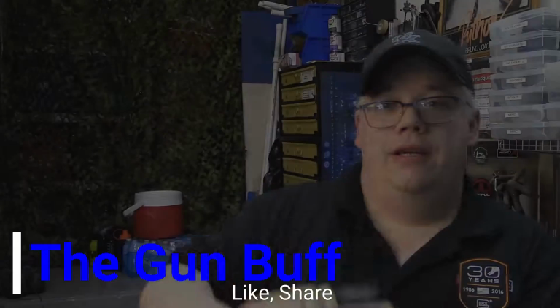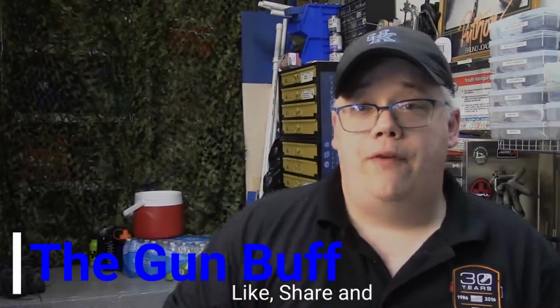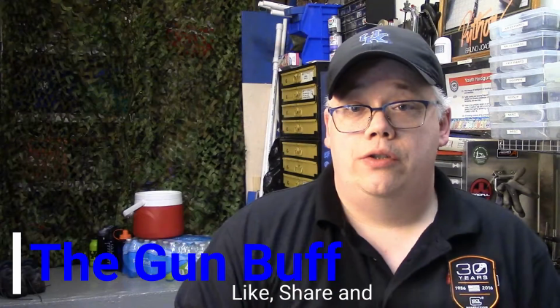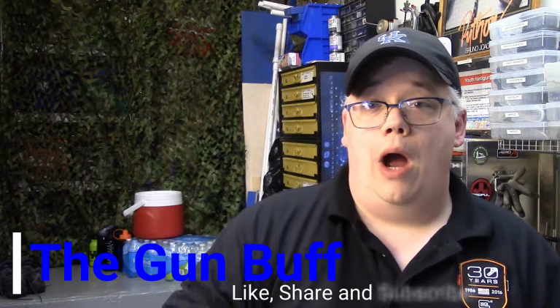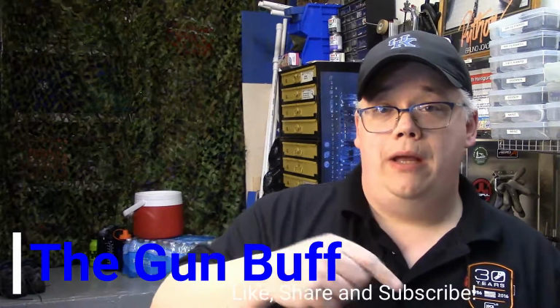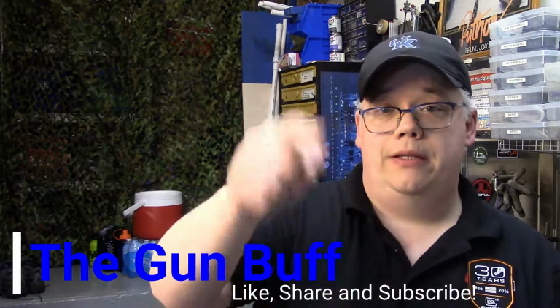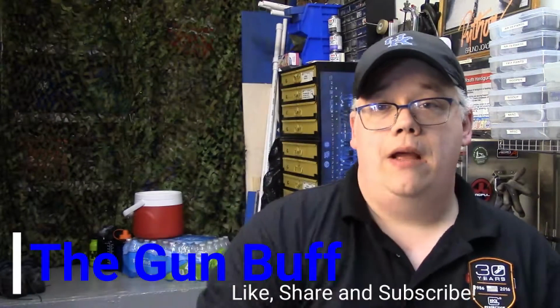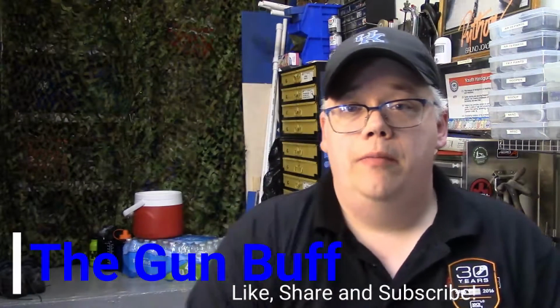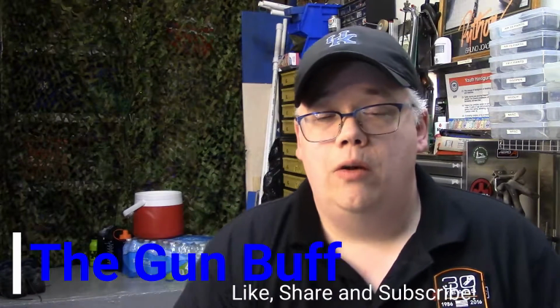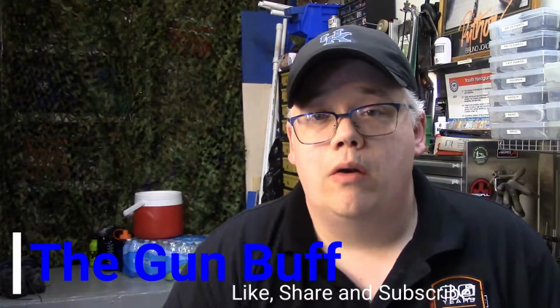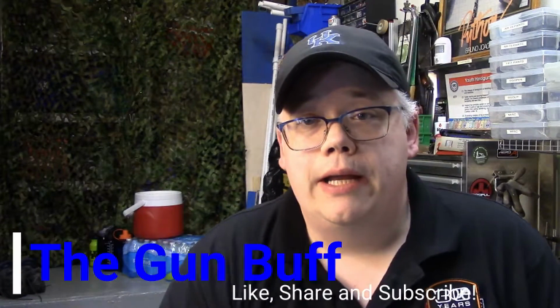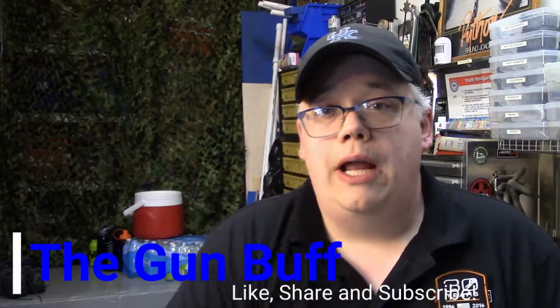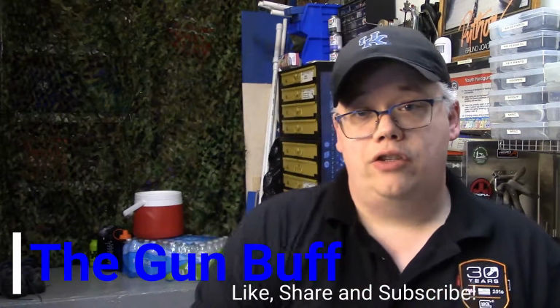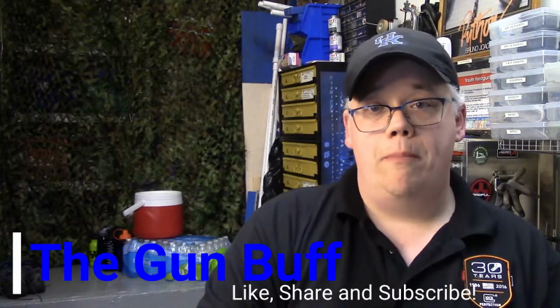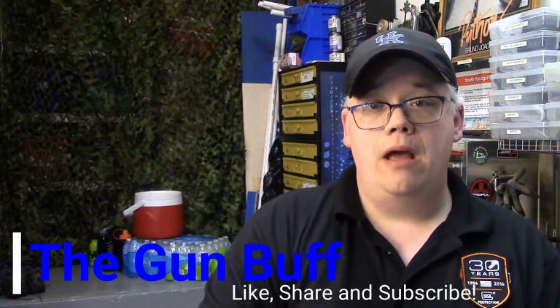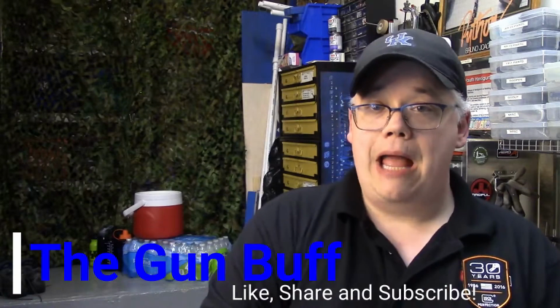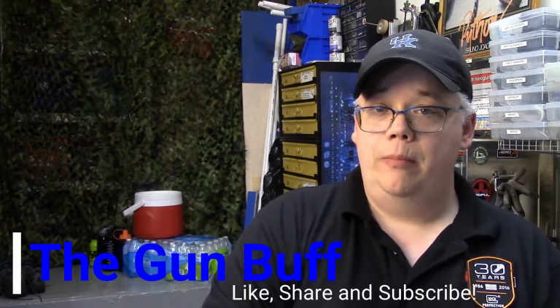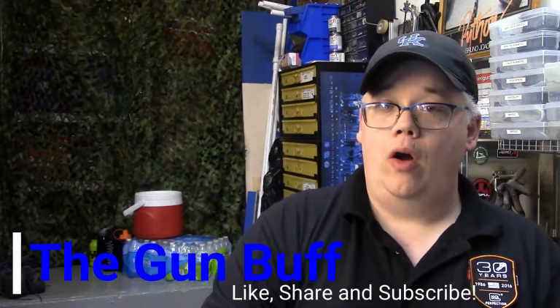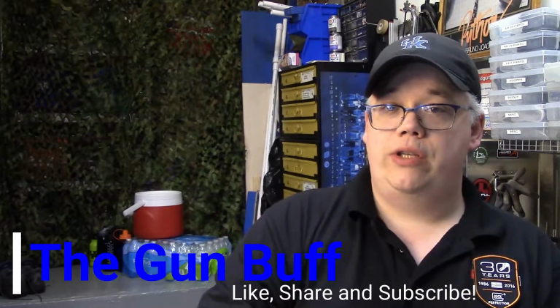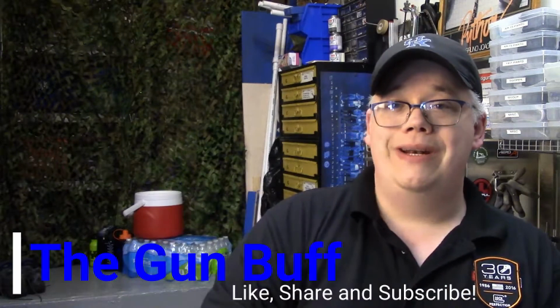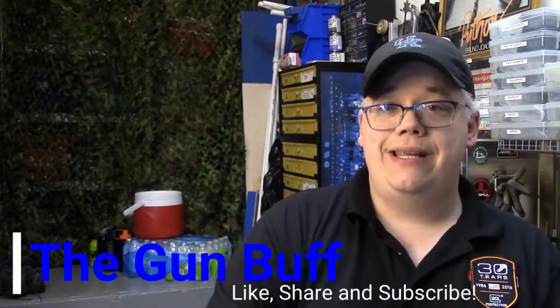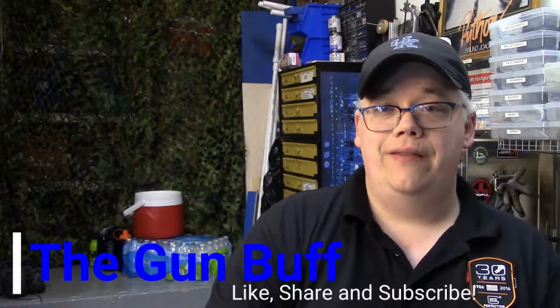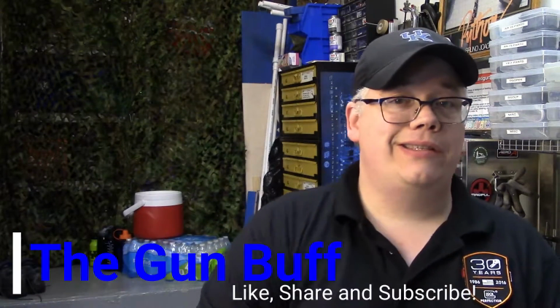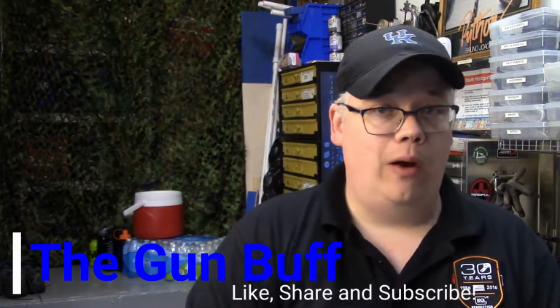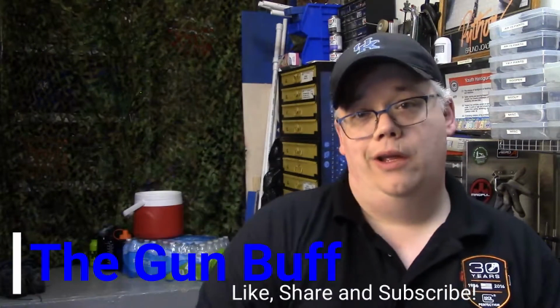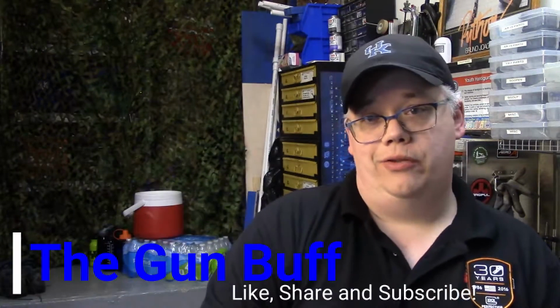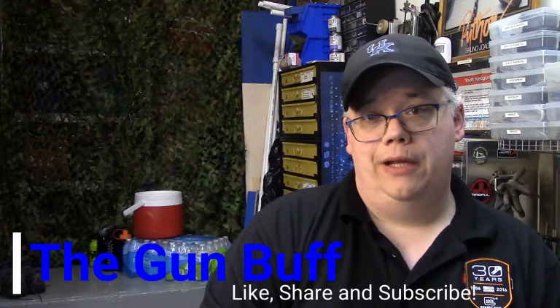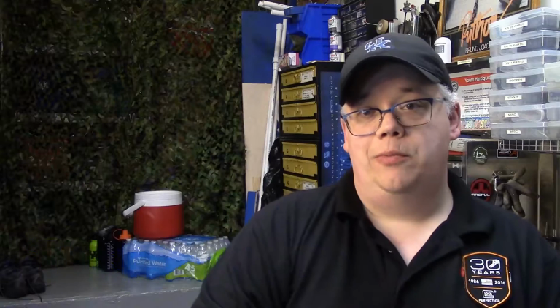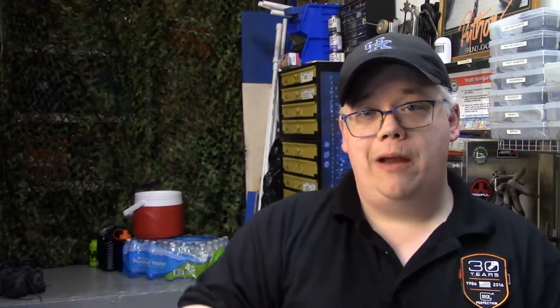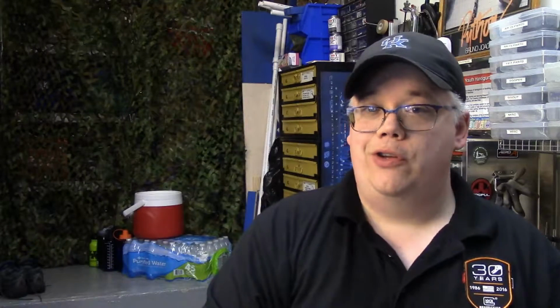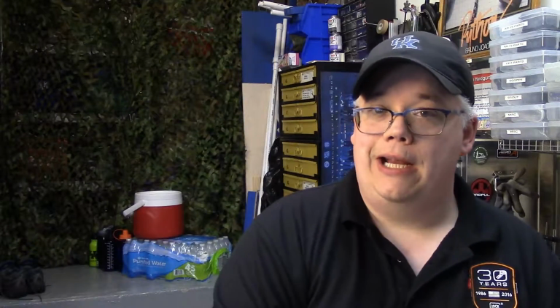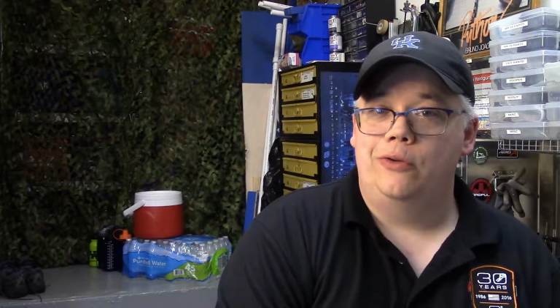Hey folks, I'm Caleb and today on the Gun Buff channel we are going to take a look at the Star BM nine millimeter all-steel 1911 style pistol. Let's move the camera so you can take a closer look at it with me.